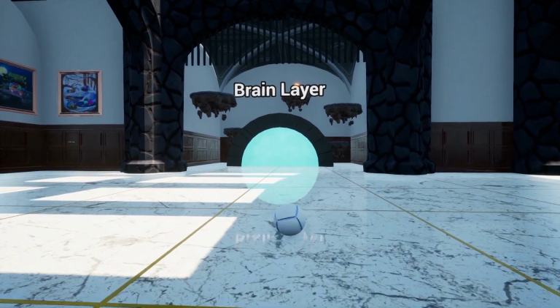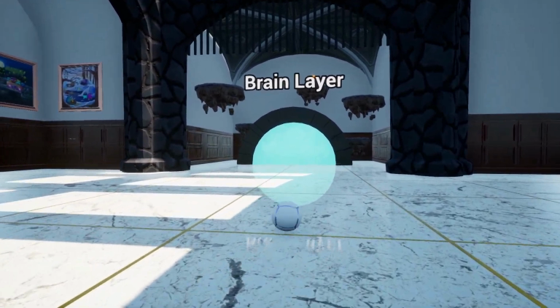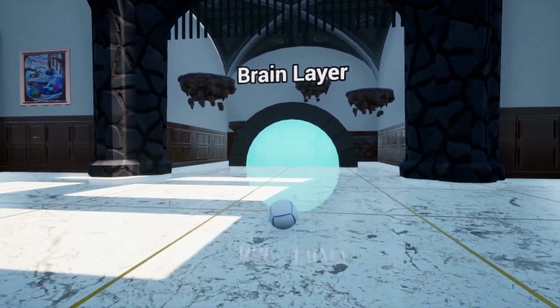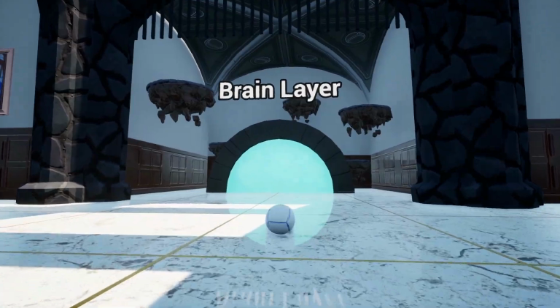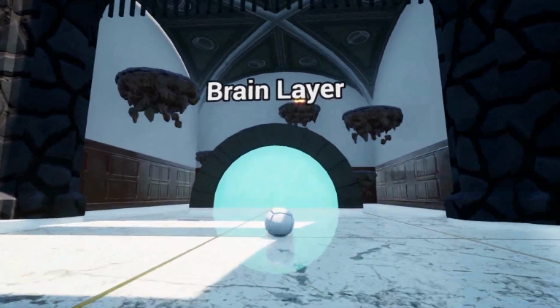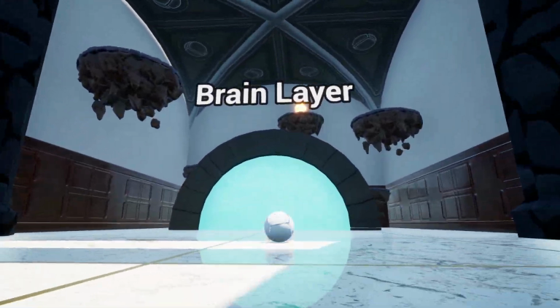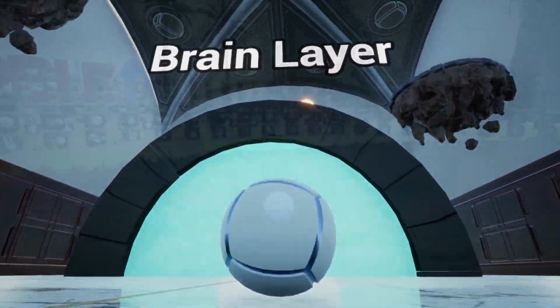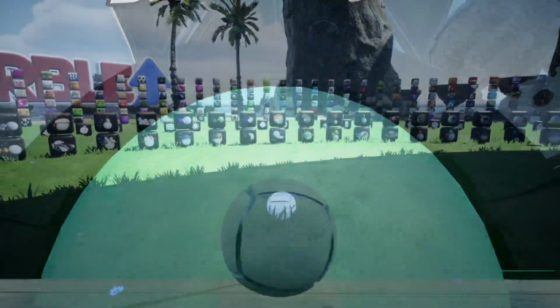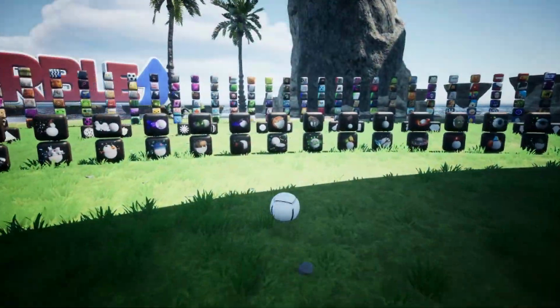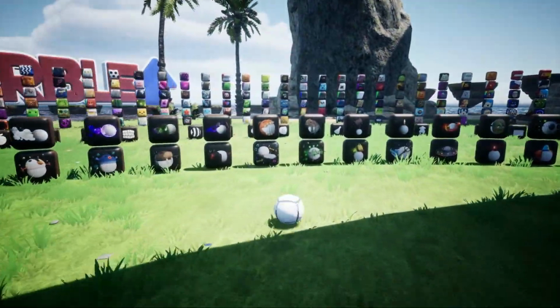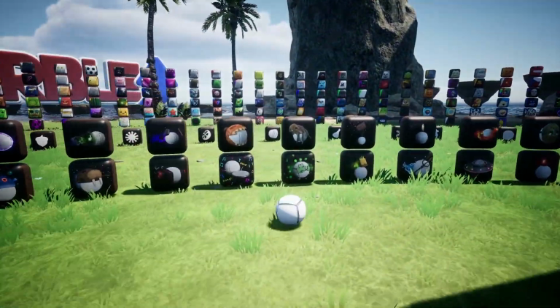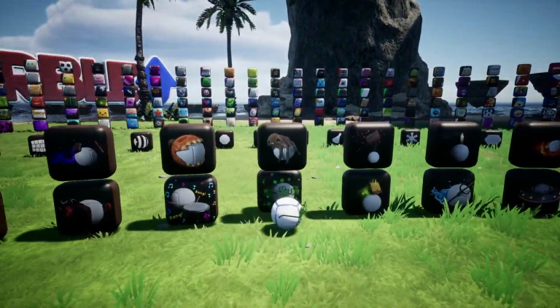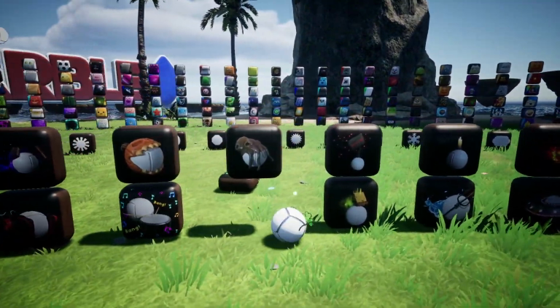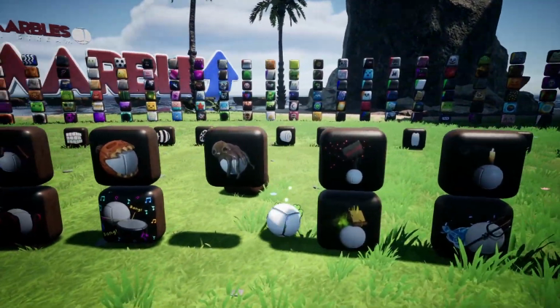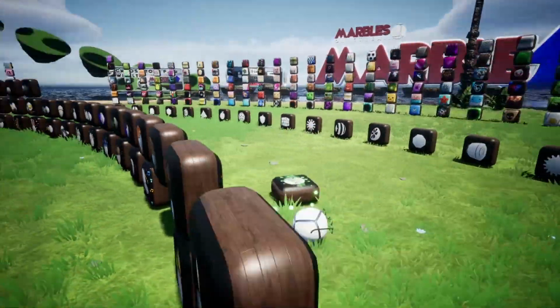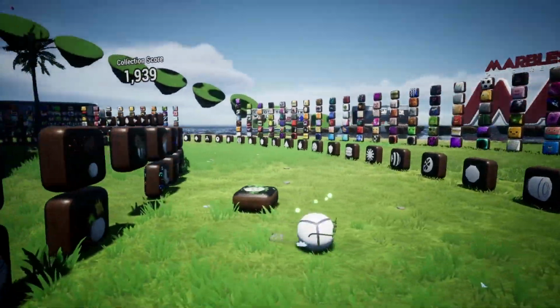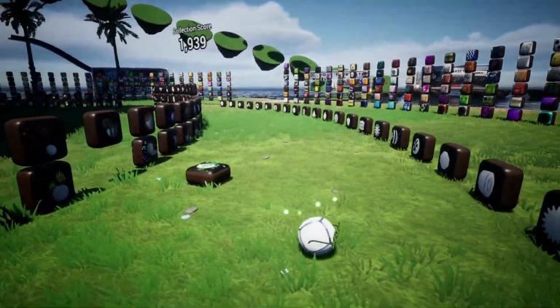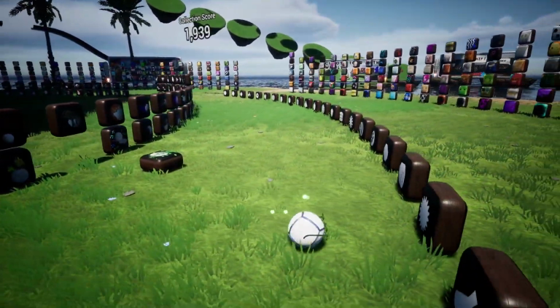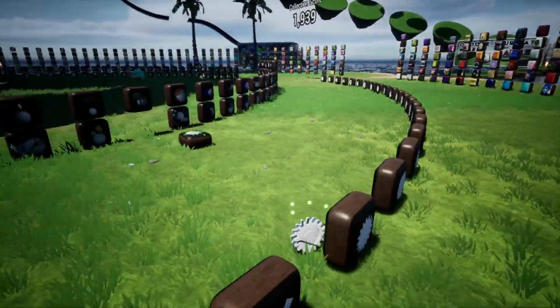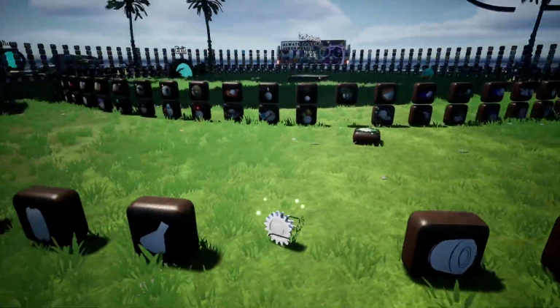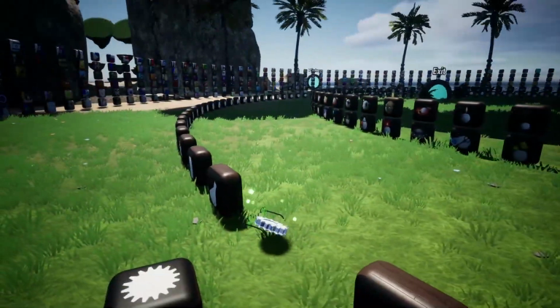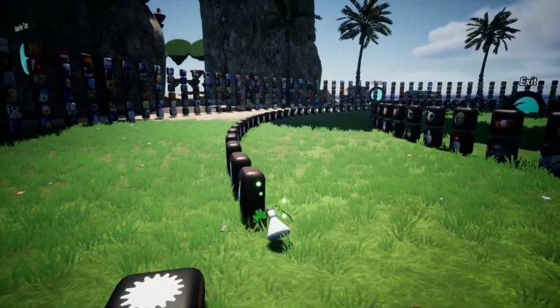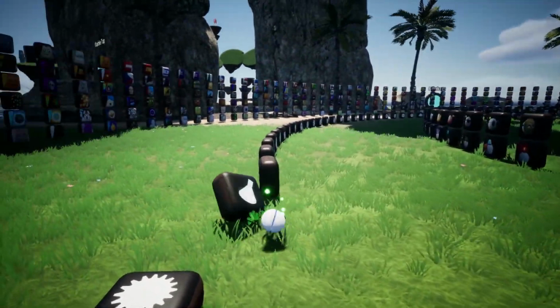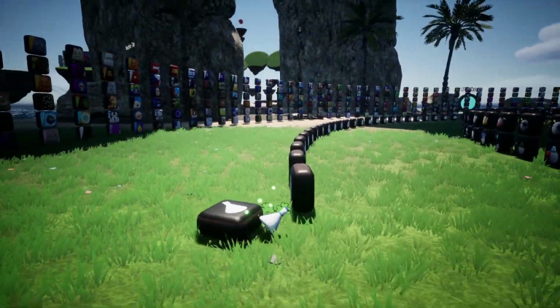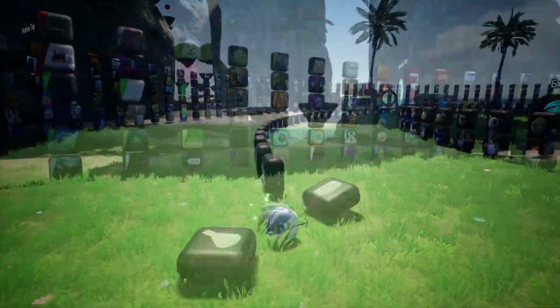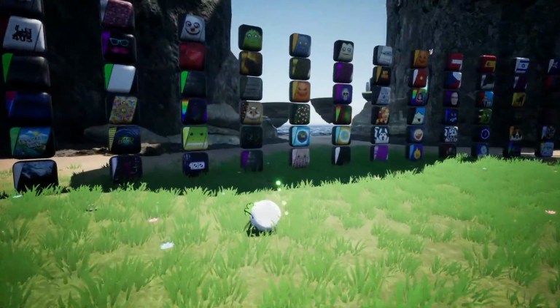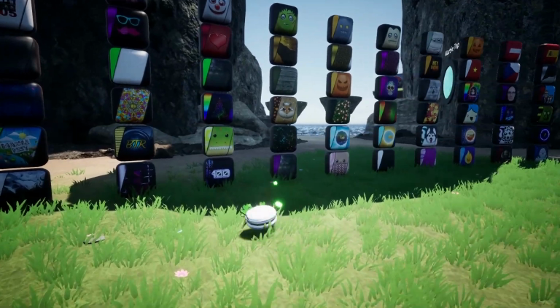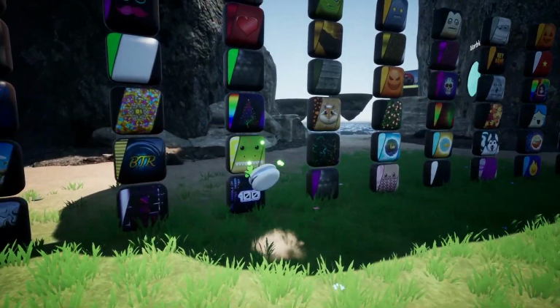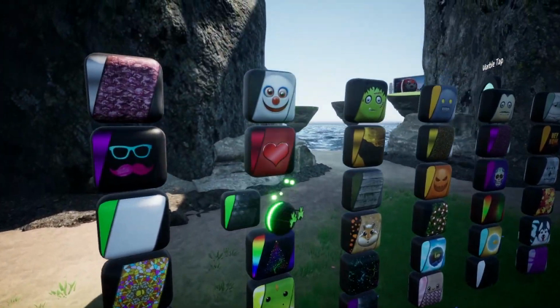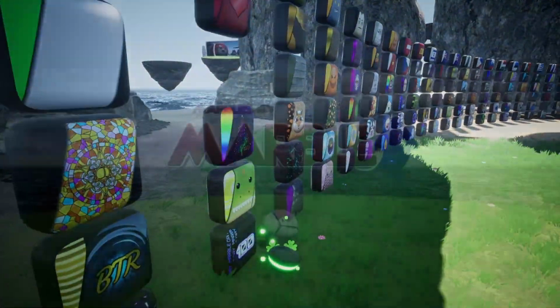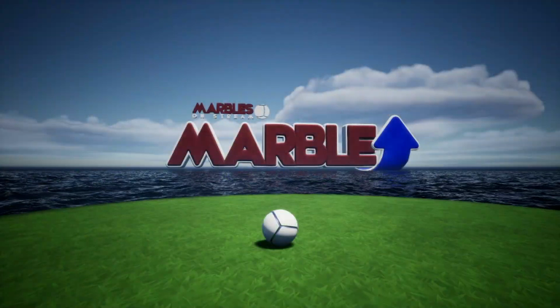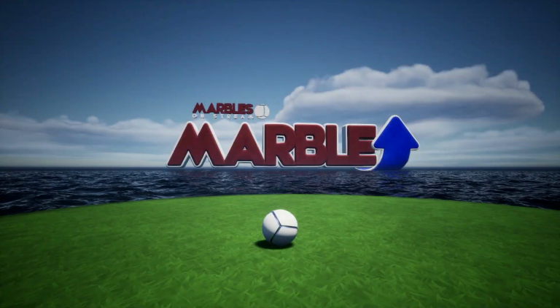Once you are inside the Brain Lair, you will discover numerous interactive elements, including your marble collection where you can customize the appearance of your marble. Additionally, this is where you will find the exciting challenge adventure game, Marble Up.